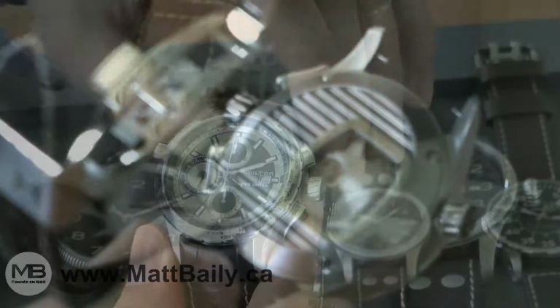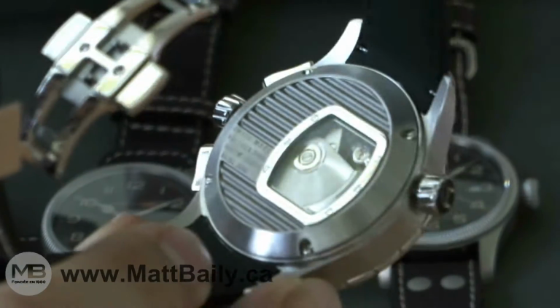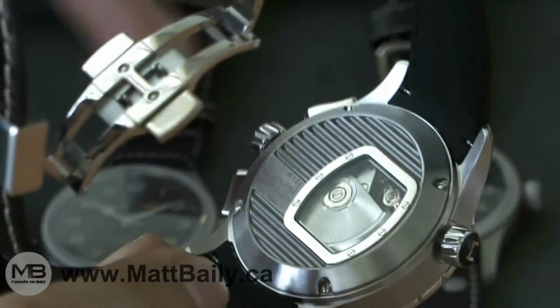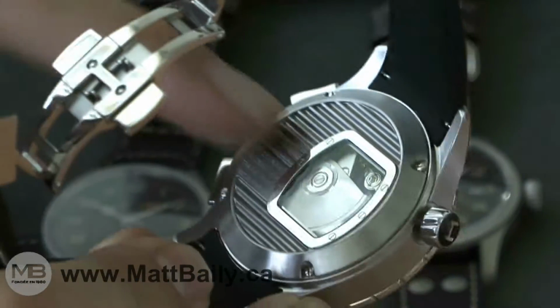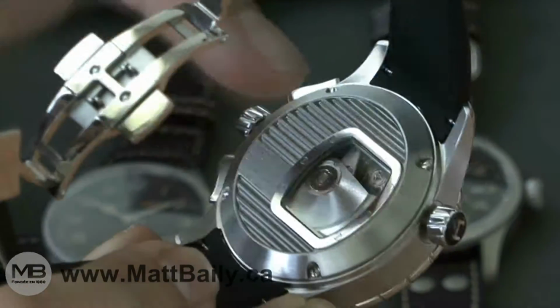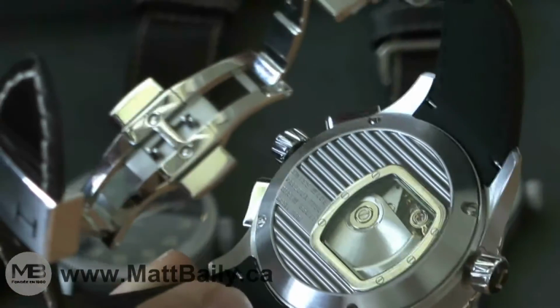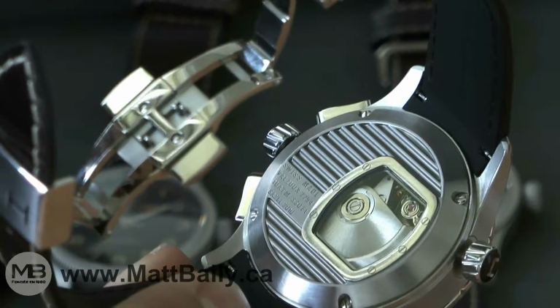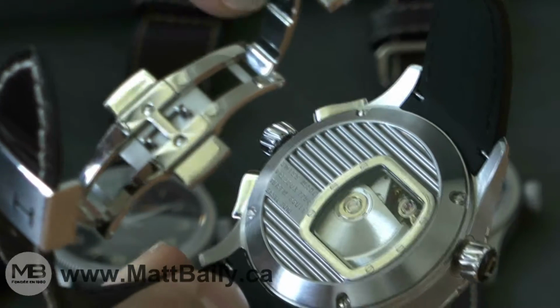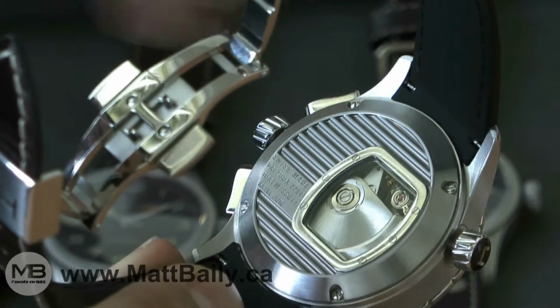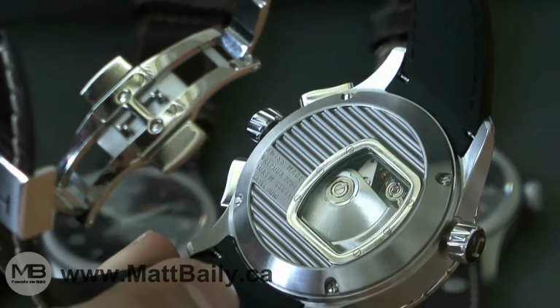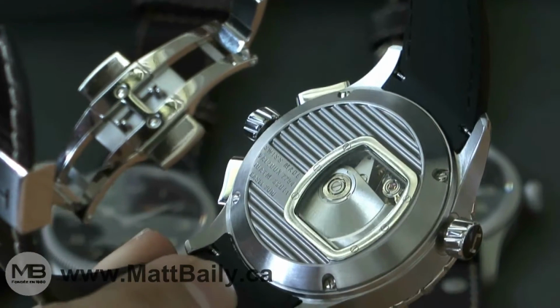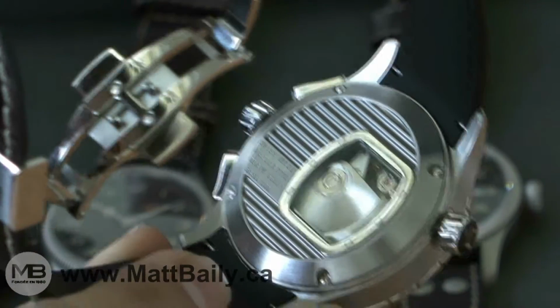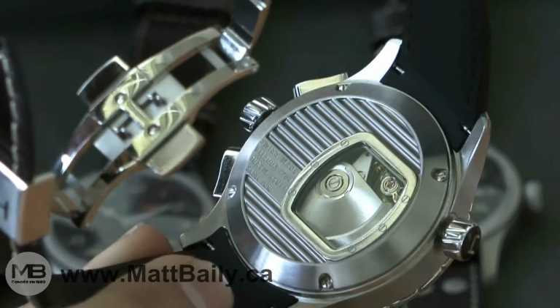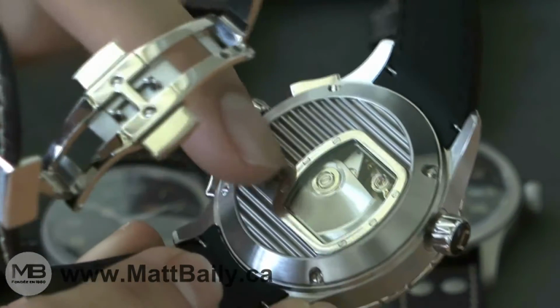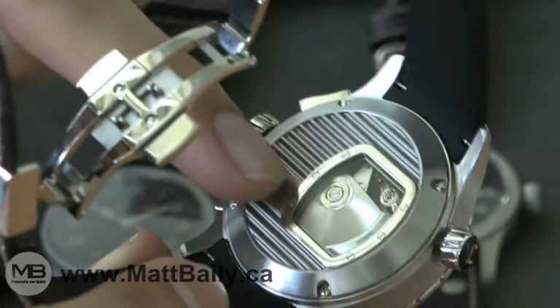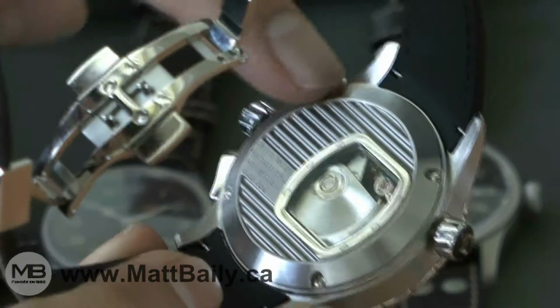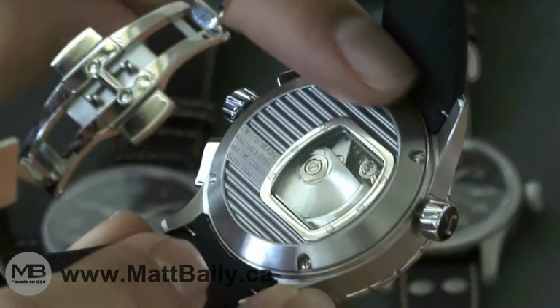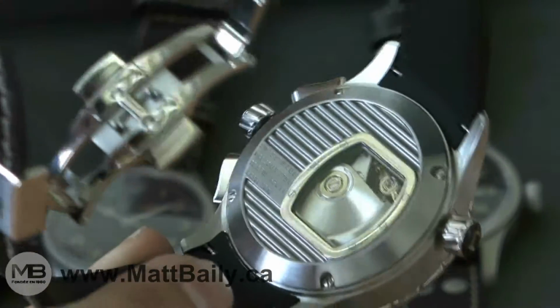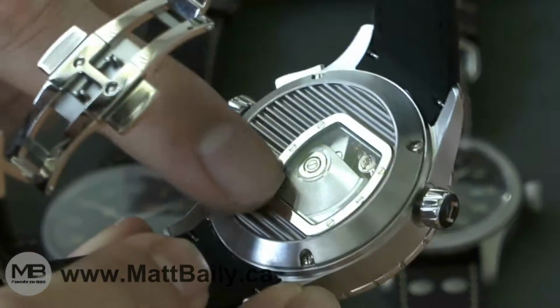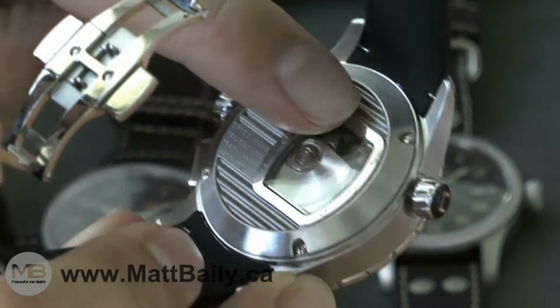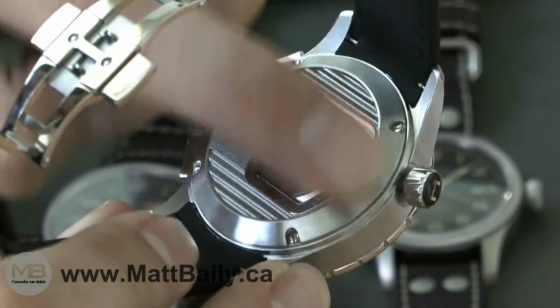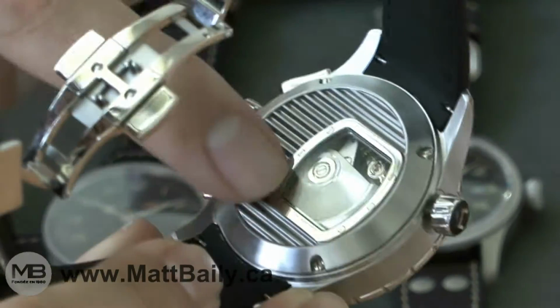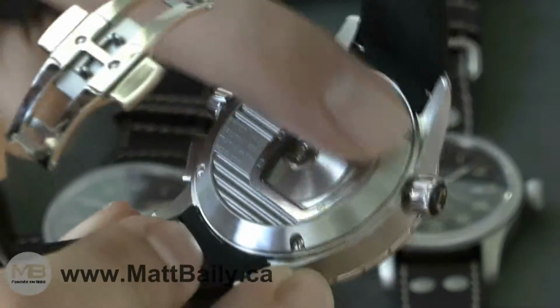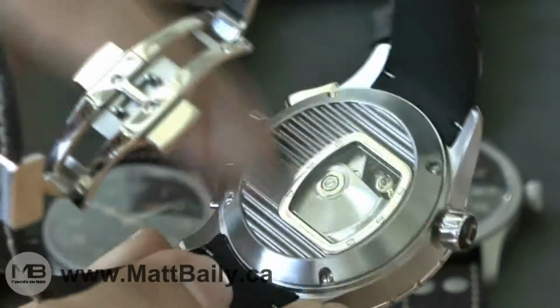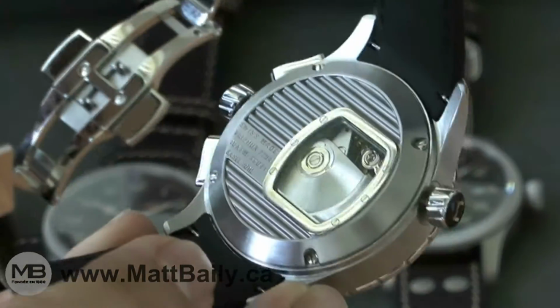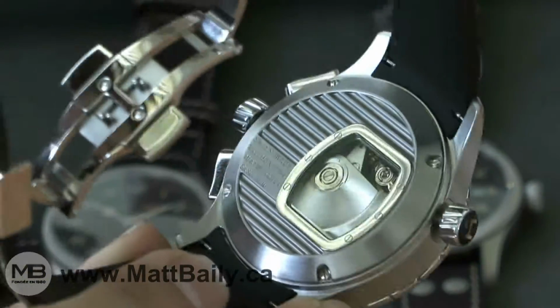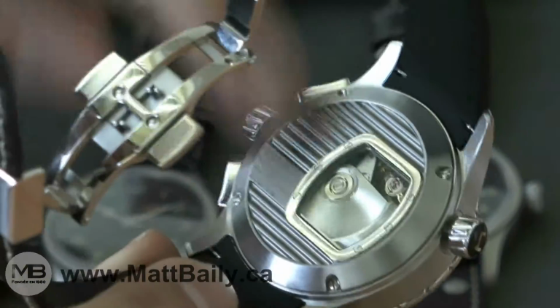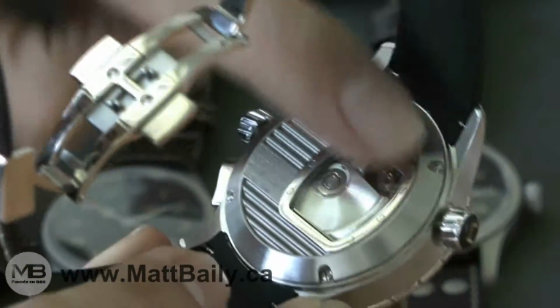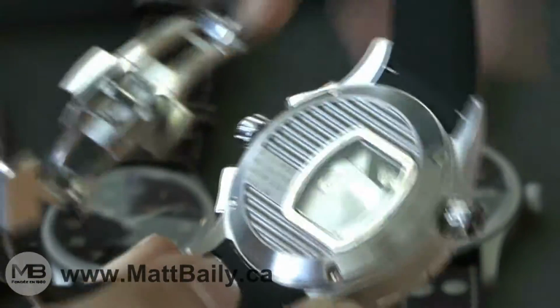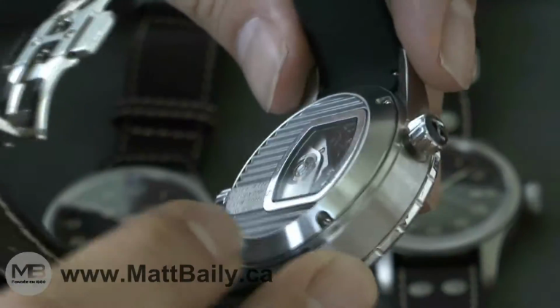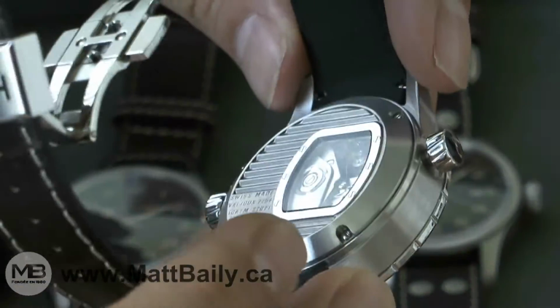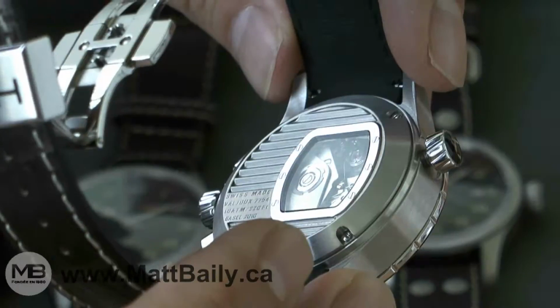Both models come in a special watch presentation case that includes the infamous Hamilton model plane — the little orange plane. The back of the watch is inspired by vintage planes, whose pilots often wore Hamilton watches.